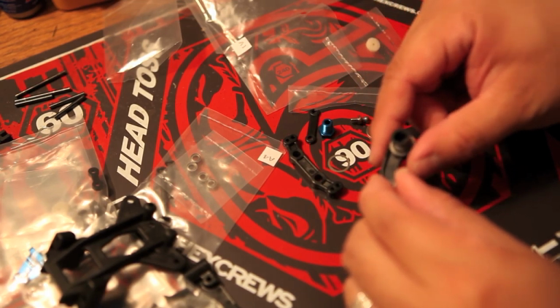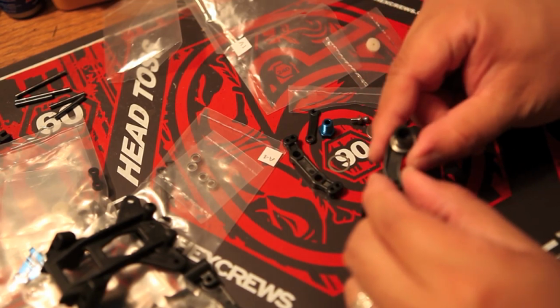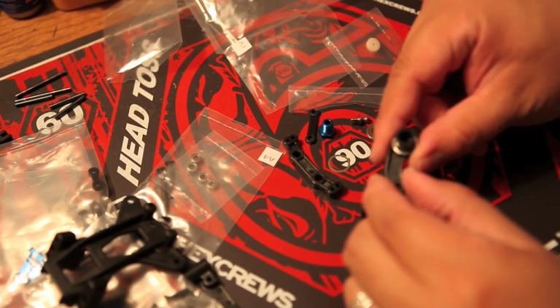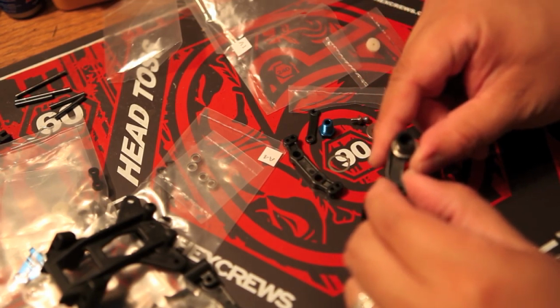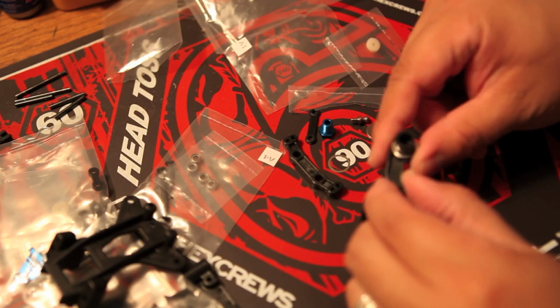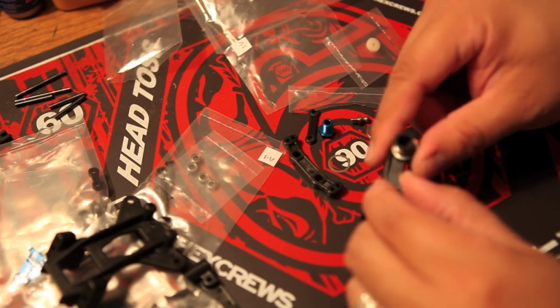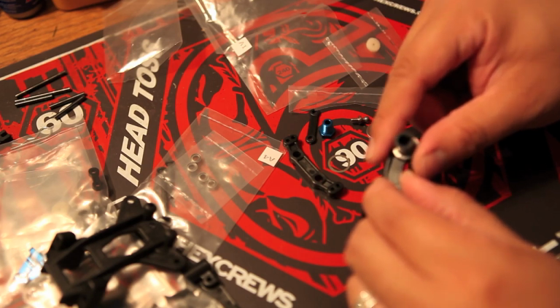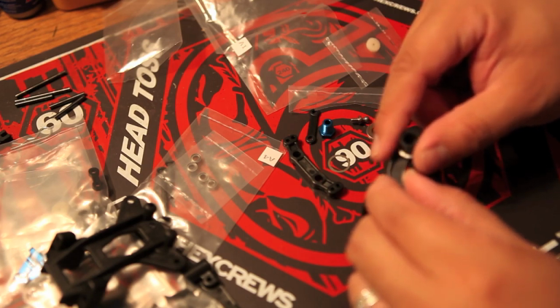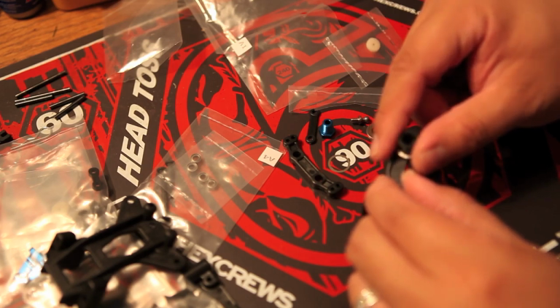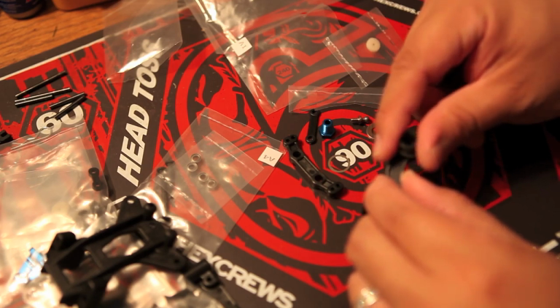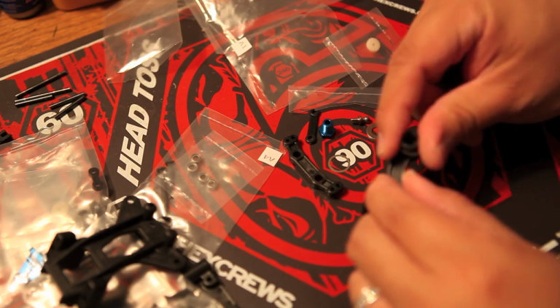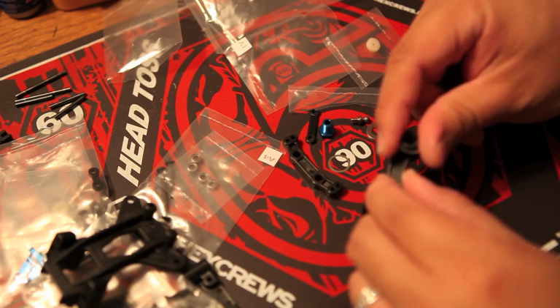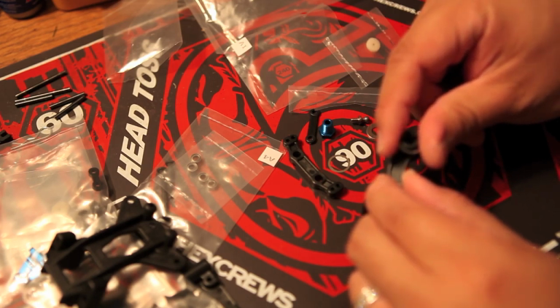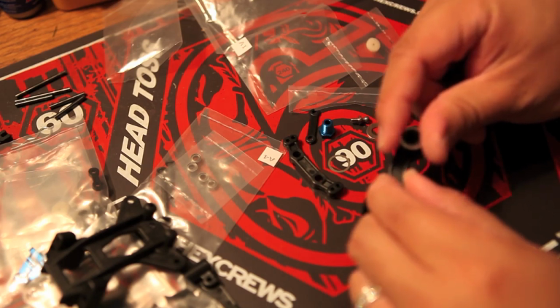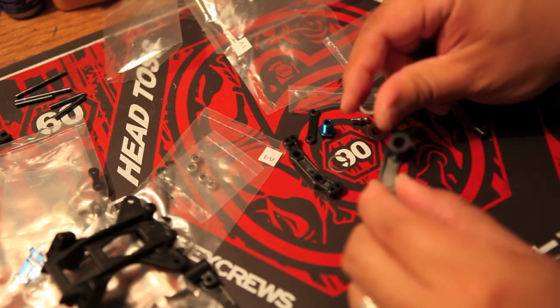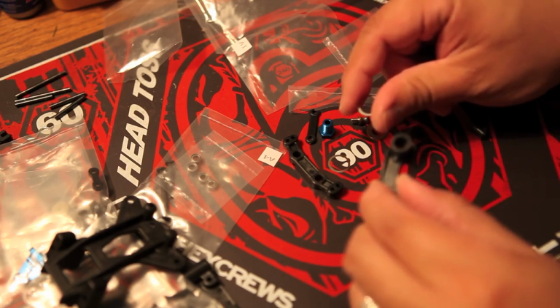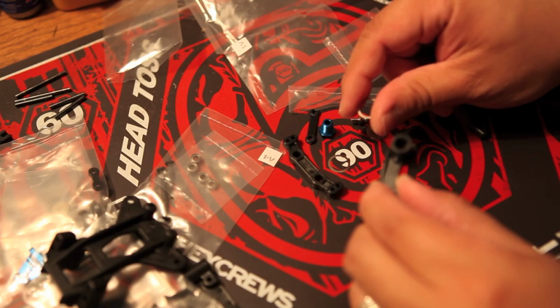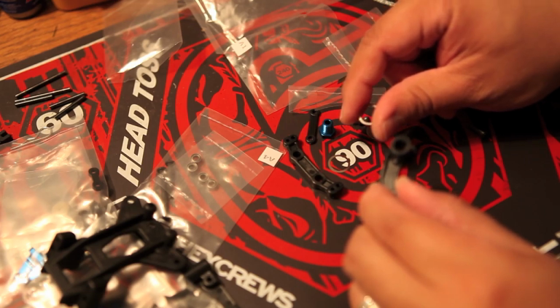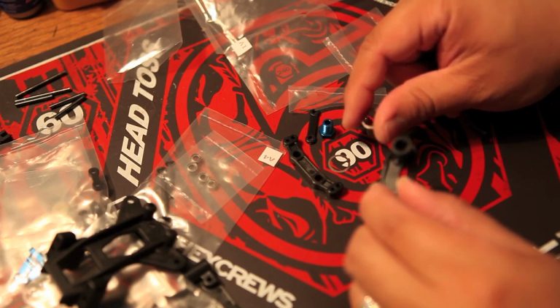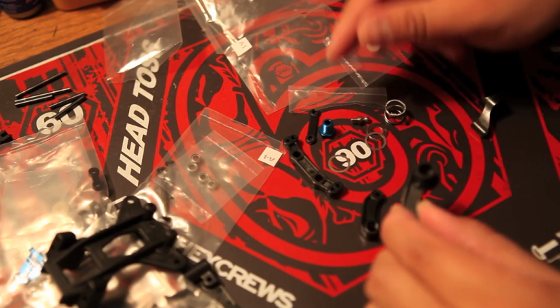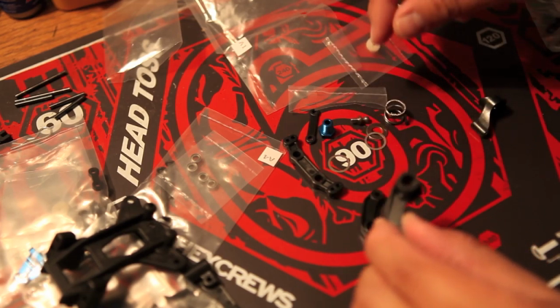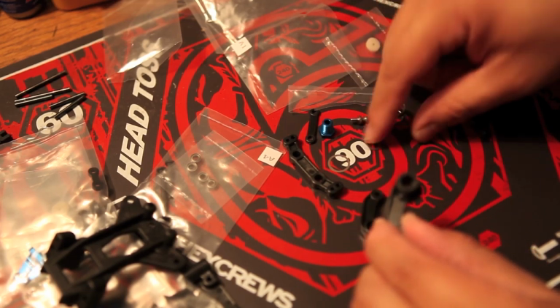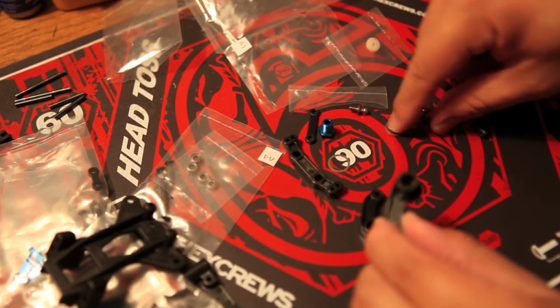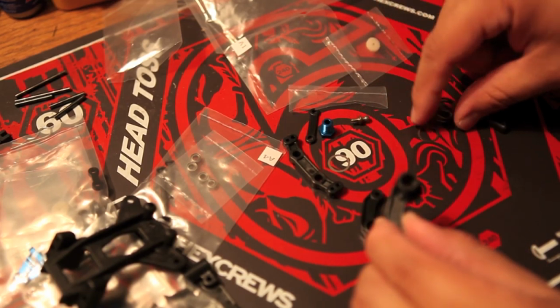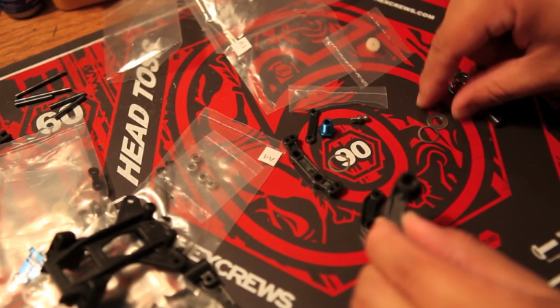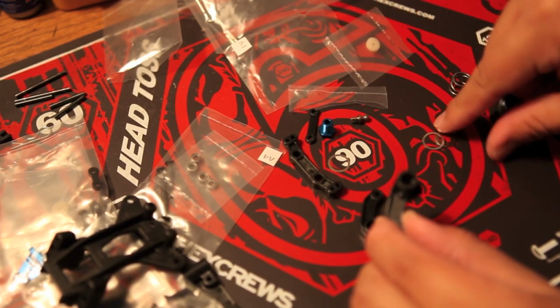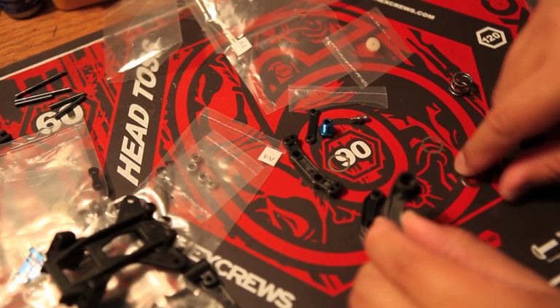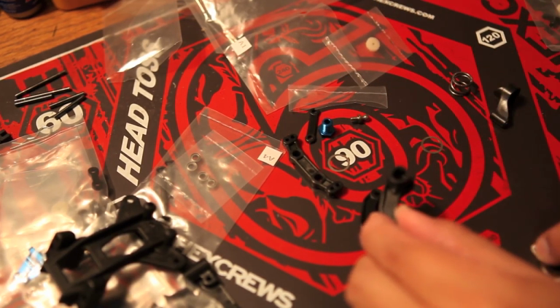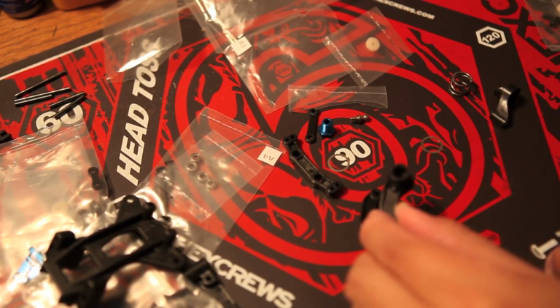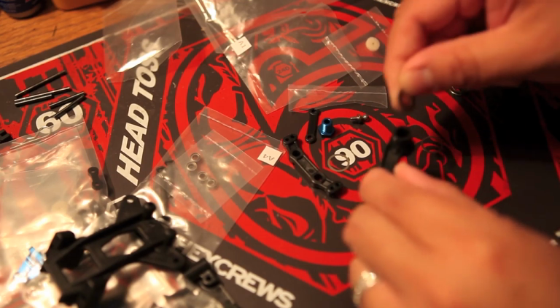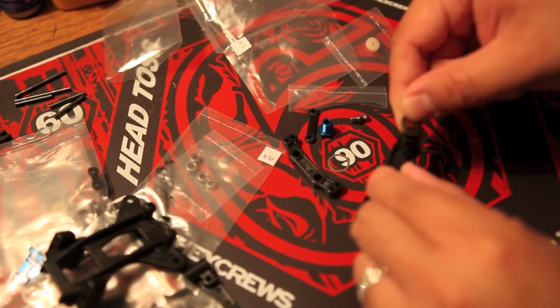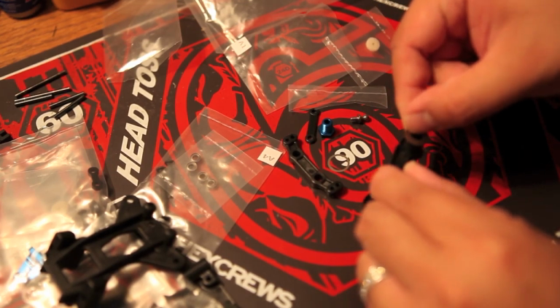Just so you know, you need to be patient when you're bidding on parts on eBay. There are a lot of other bidders and they run up the price, and then you're stuck a few days just bidding on parts.